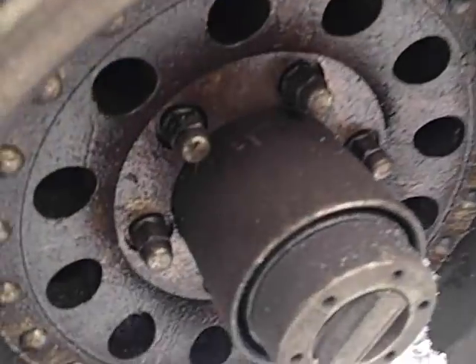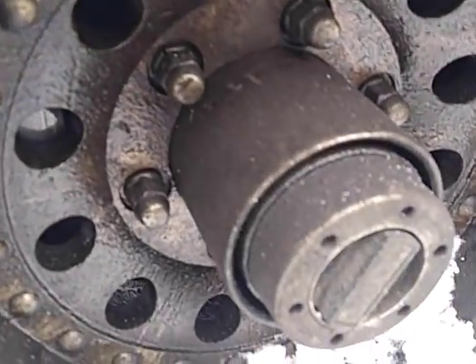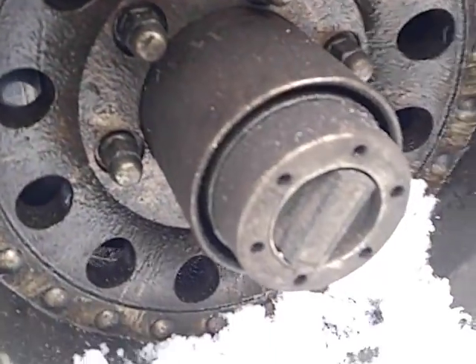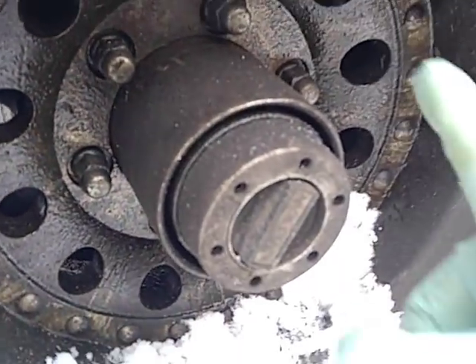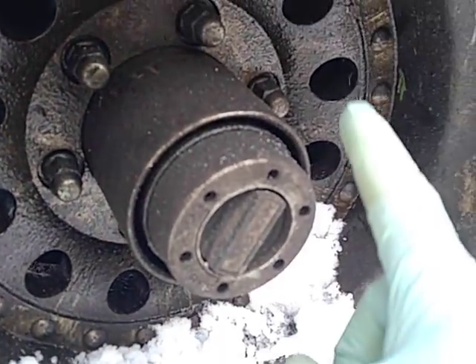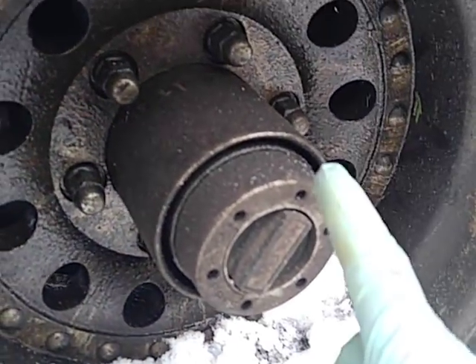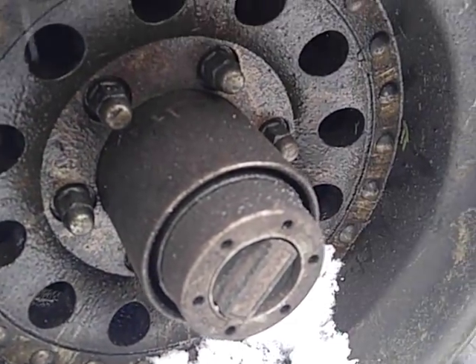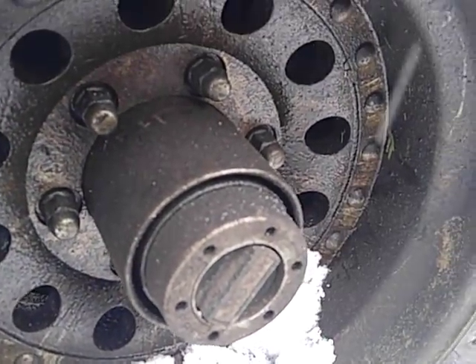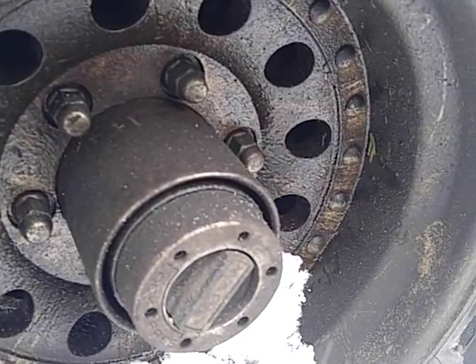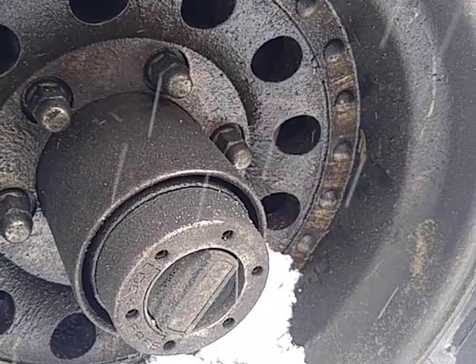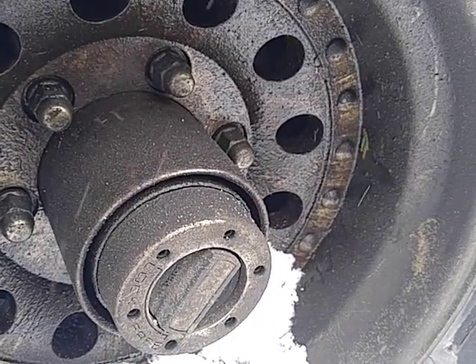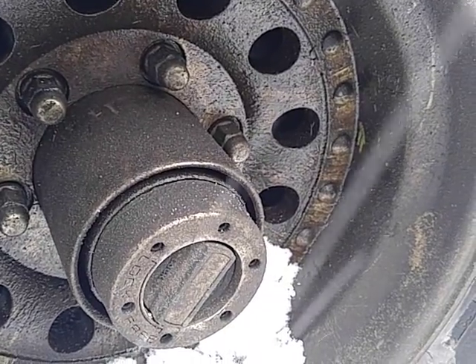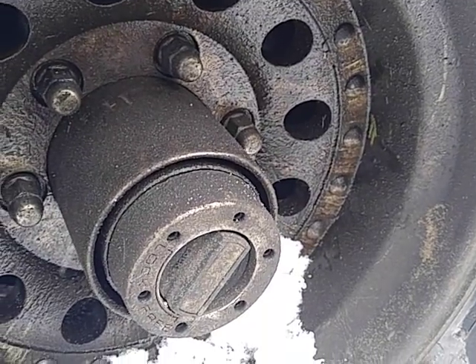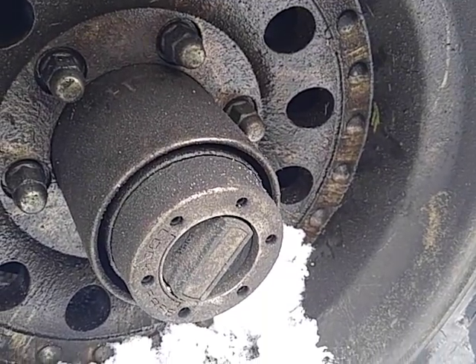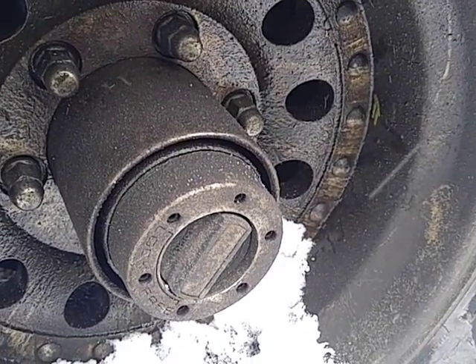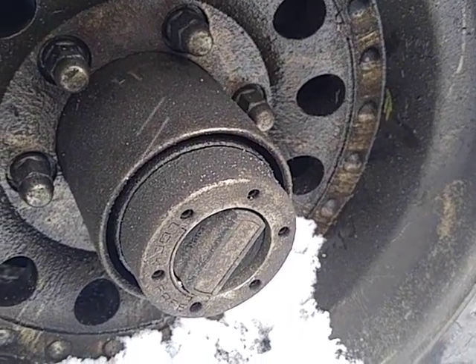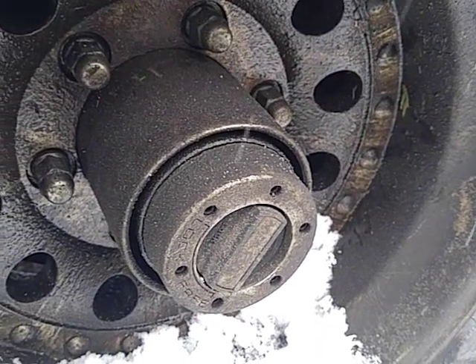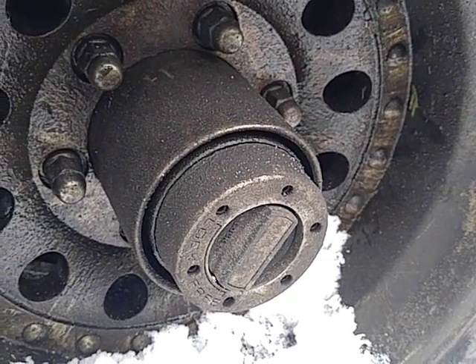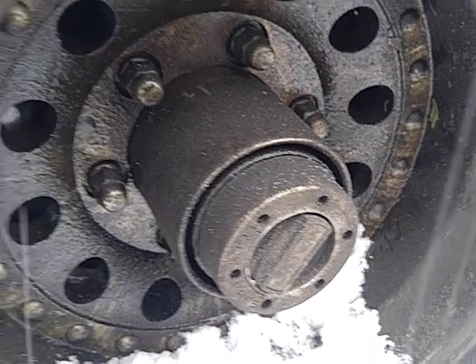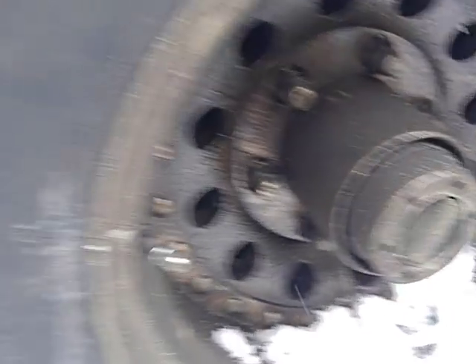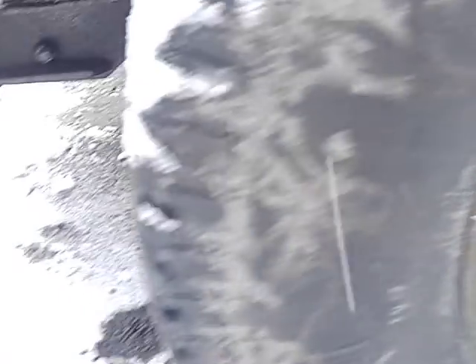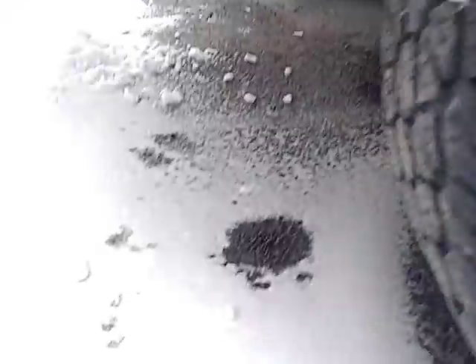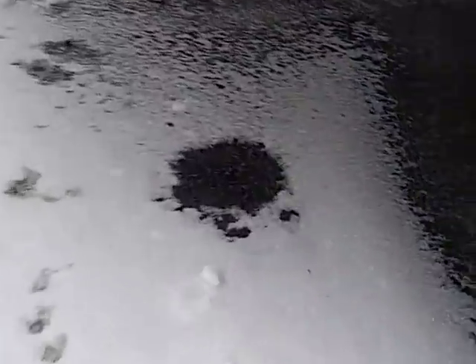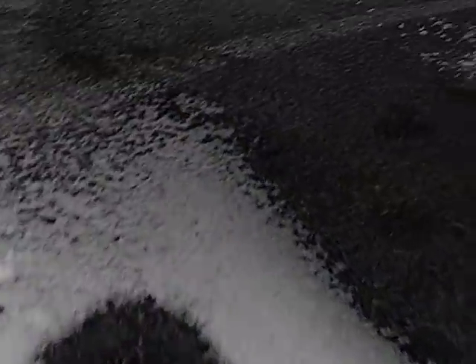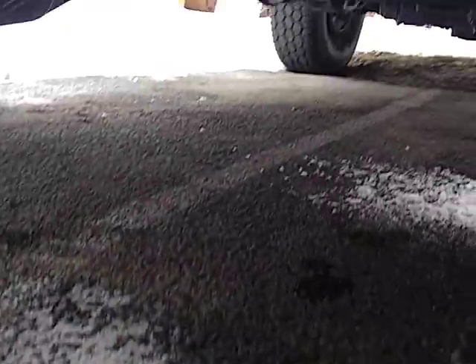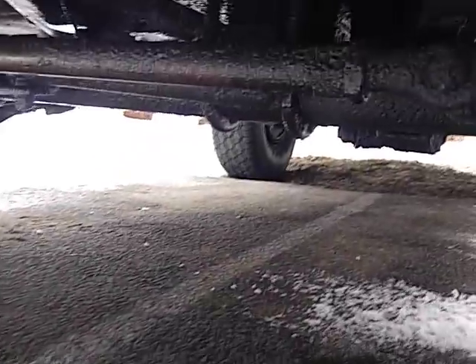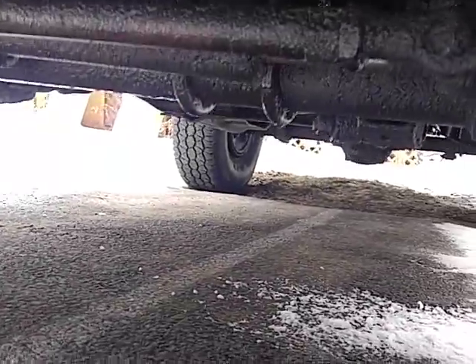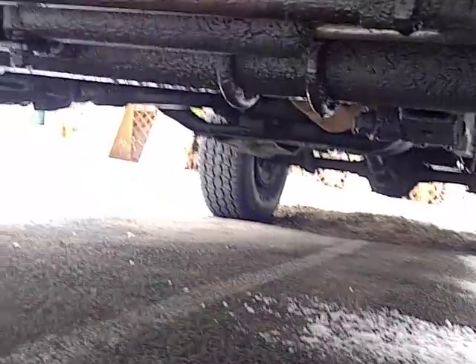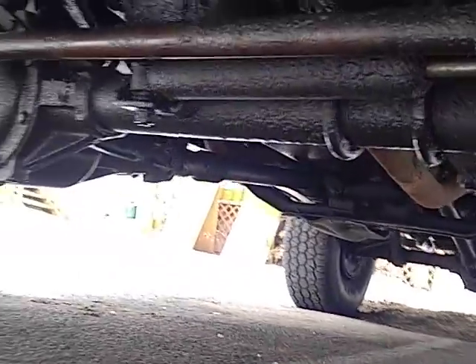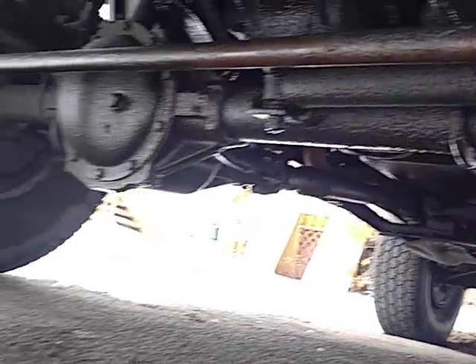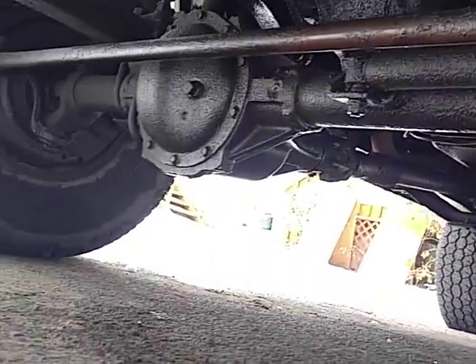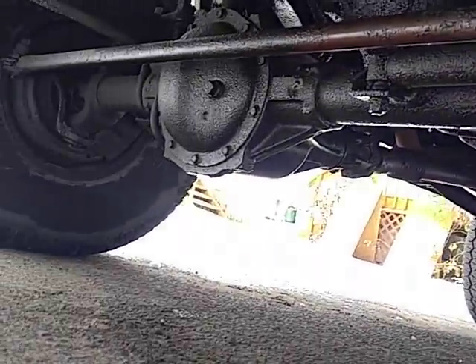This is a Dana 44 or a GM 10-bolt. What's the difference? One spline on the axle. What a pain.